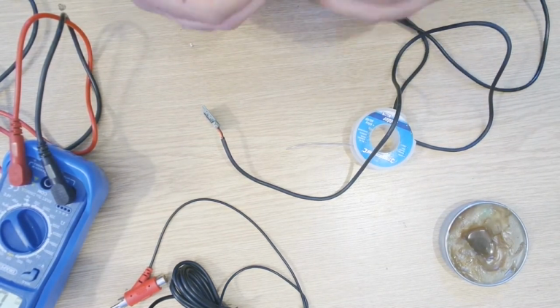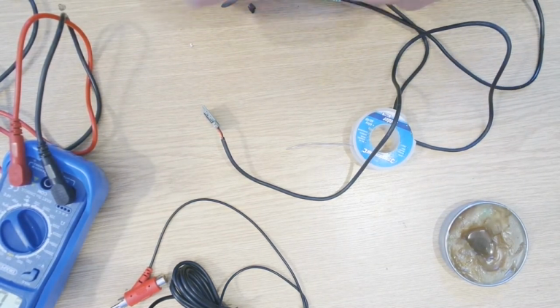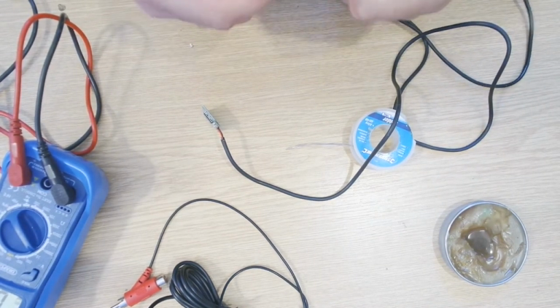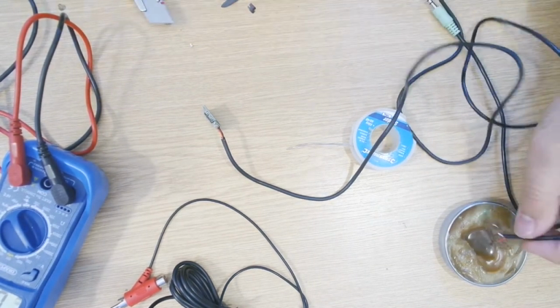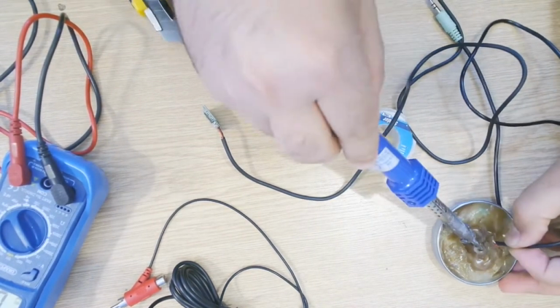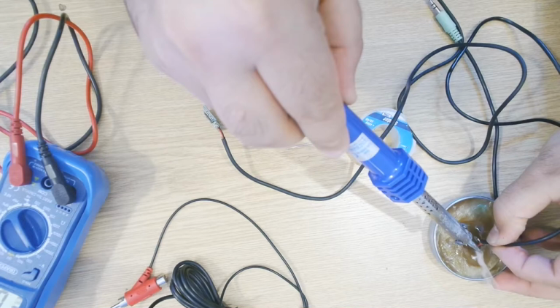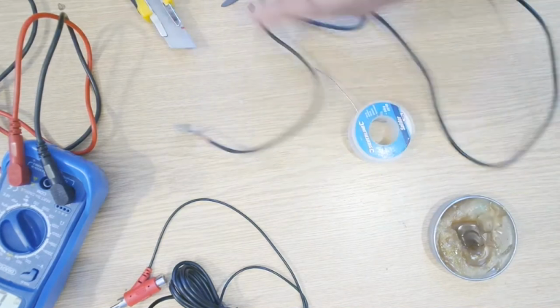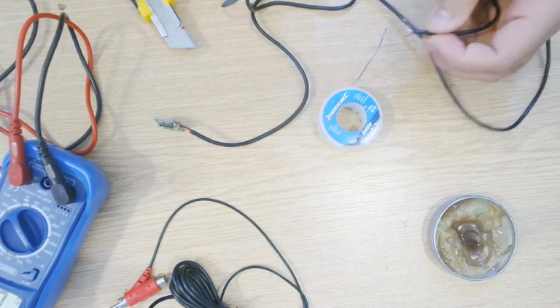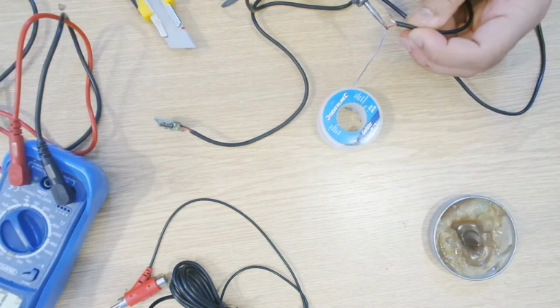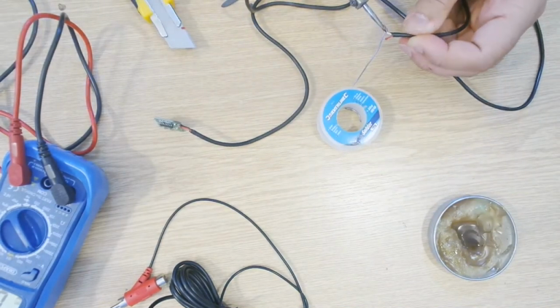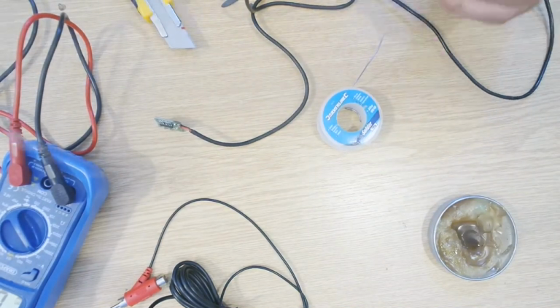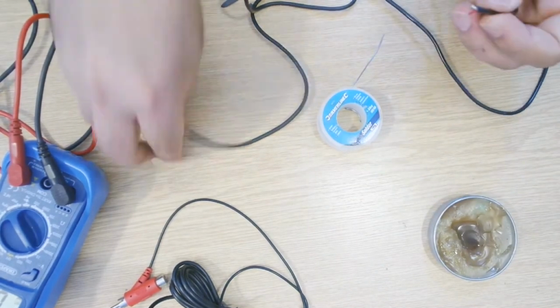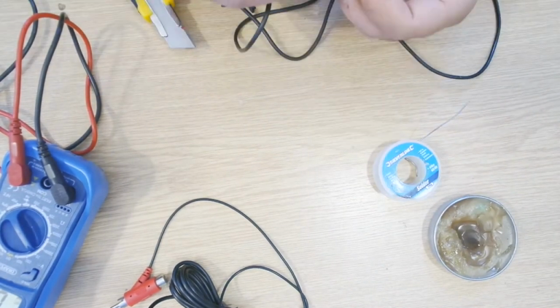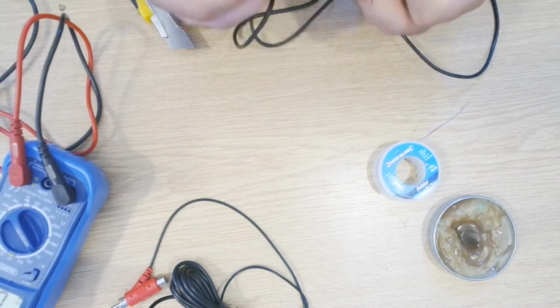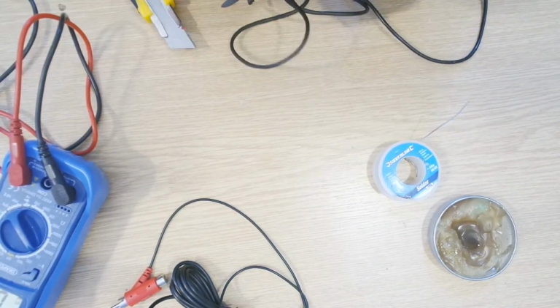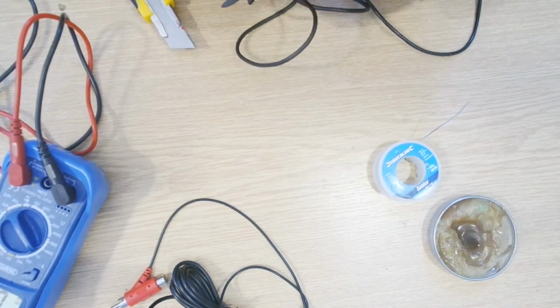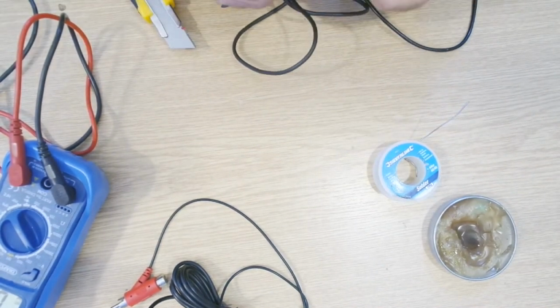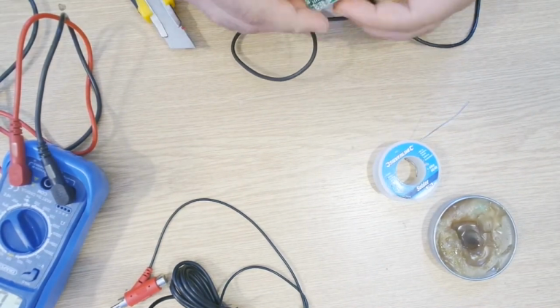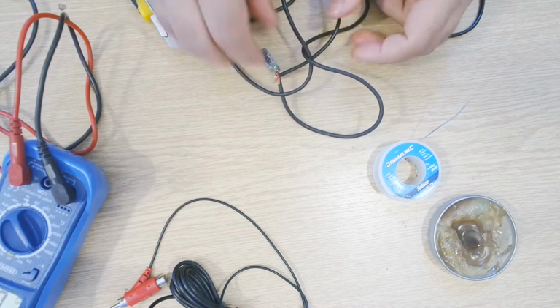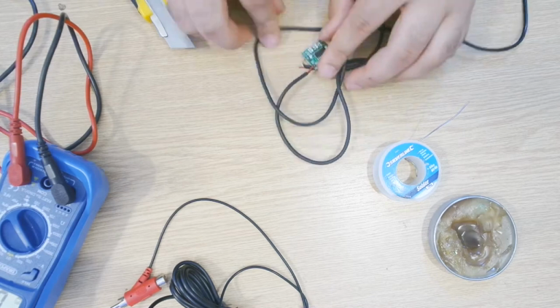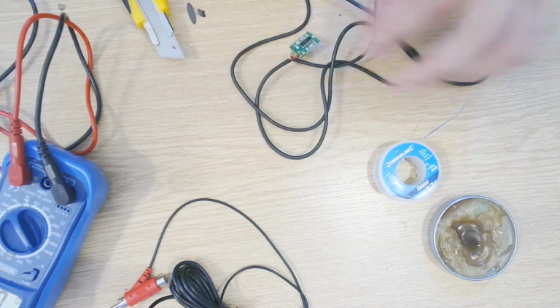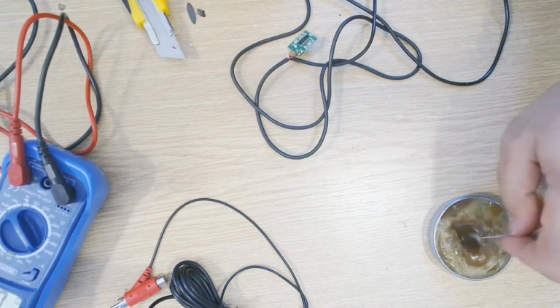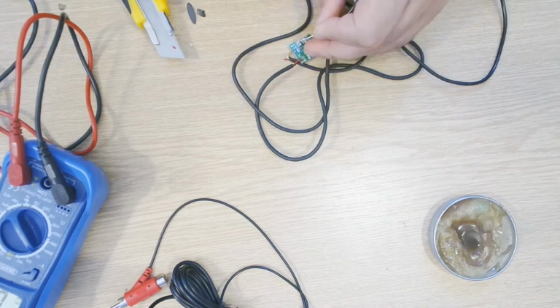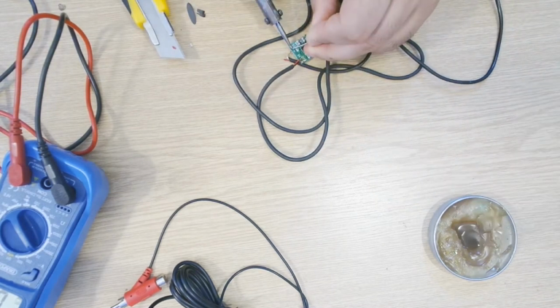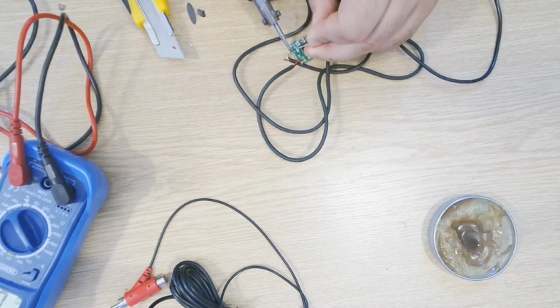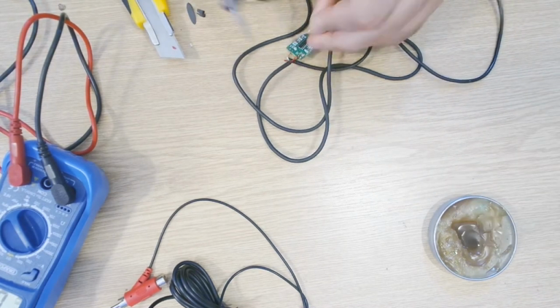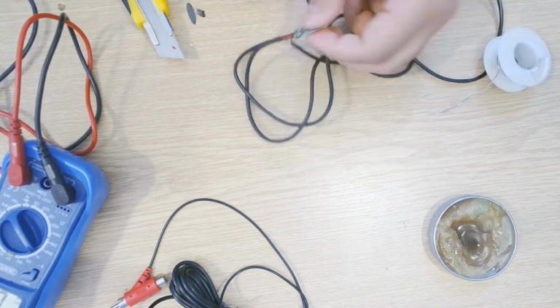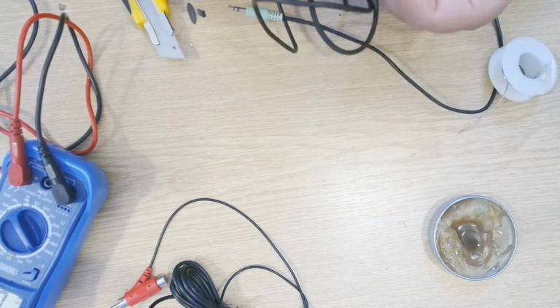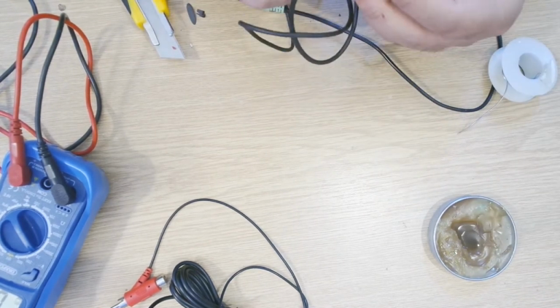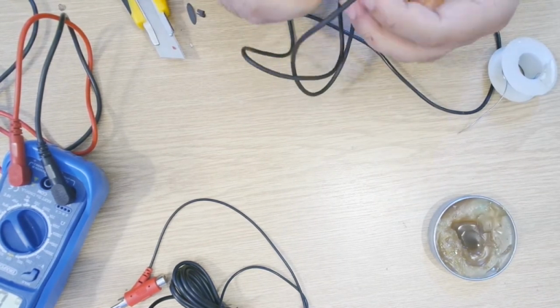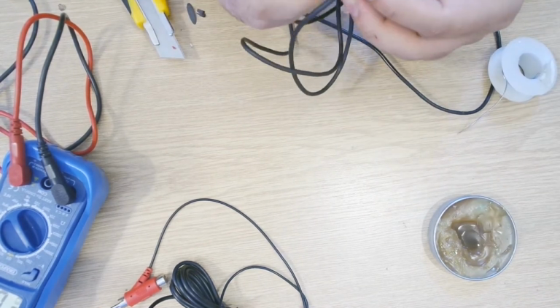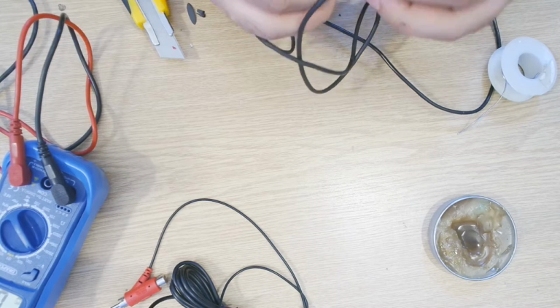I'm going to sort that out. Some of these wires are broken - they were not soldered properly or they were moved about too much. Let me sort this. Once it's done, we are good to go.